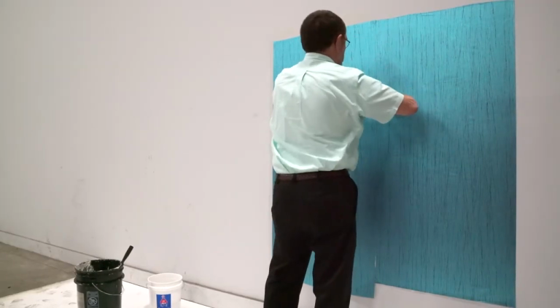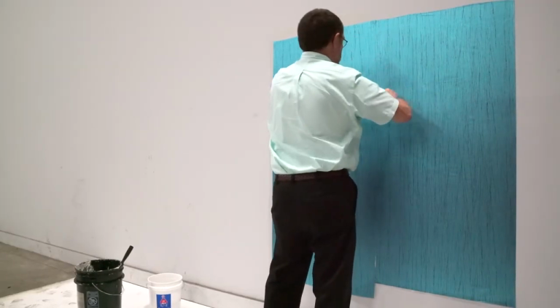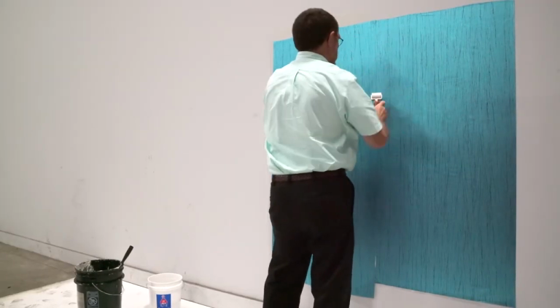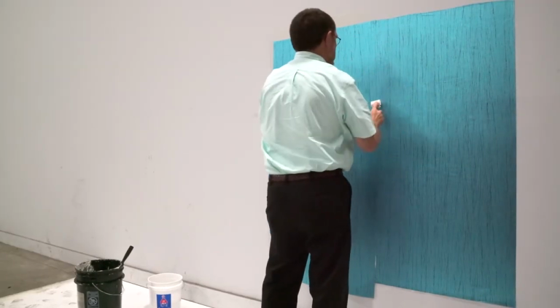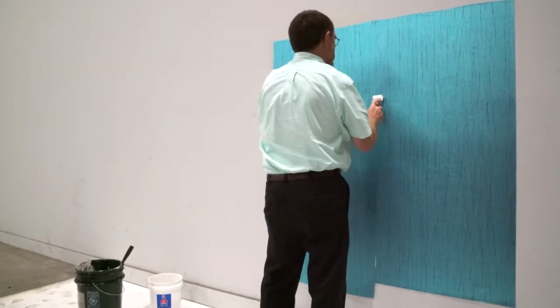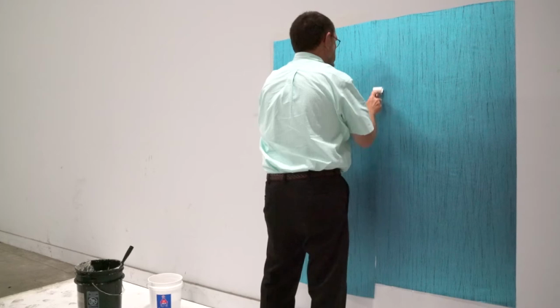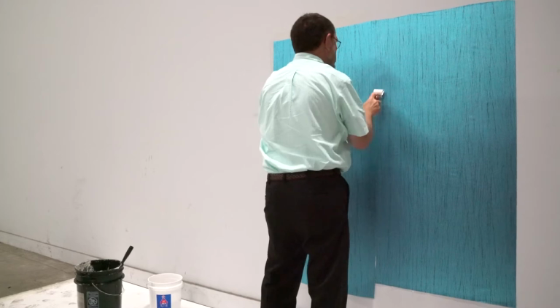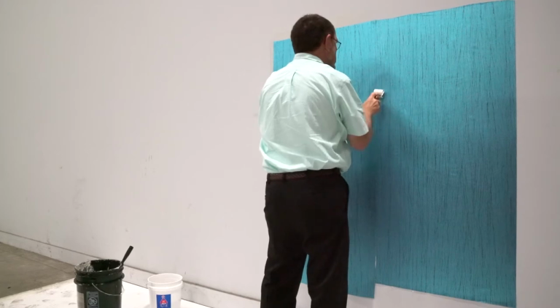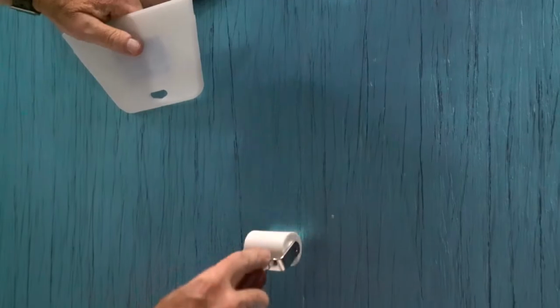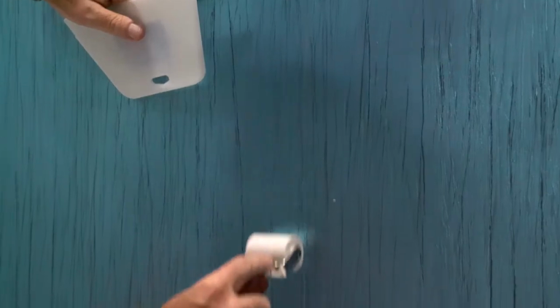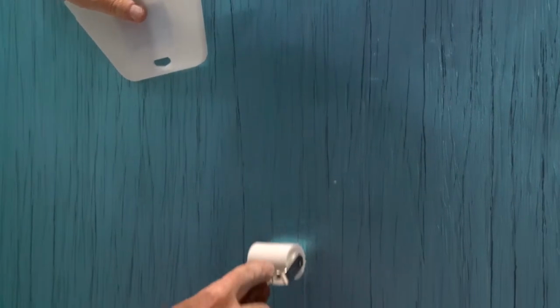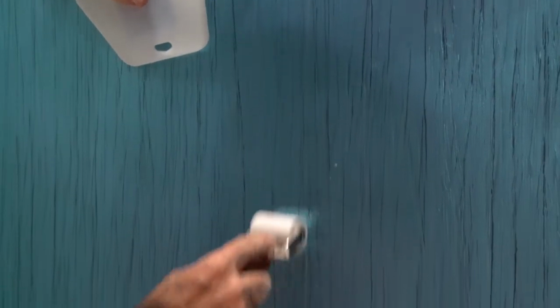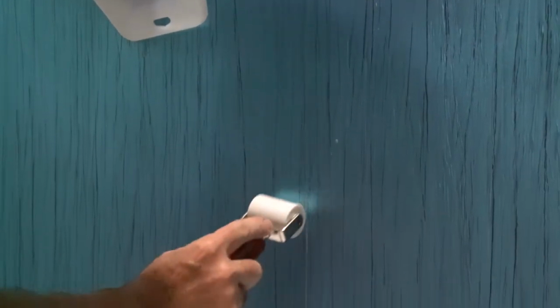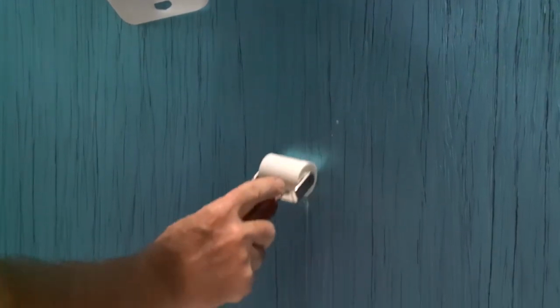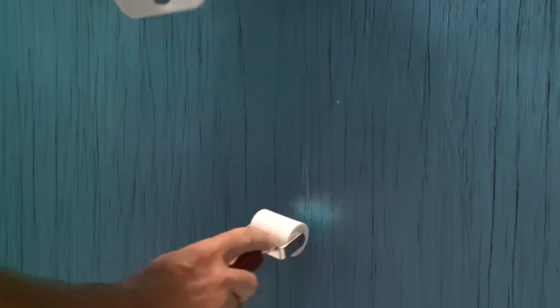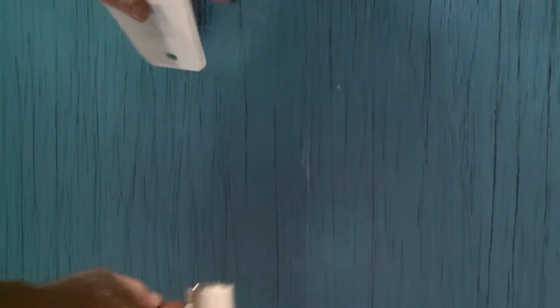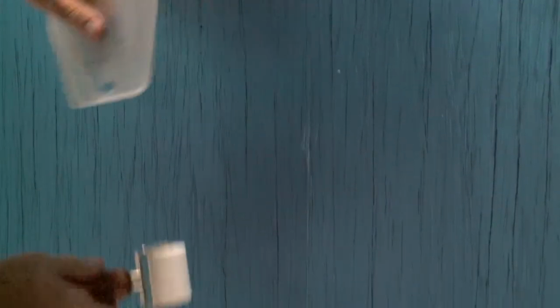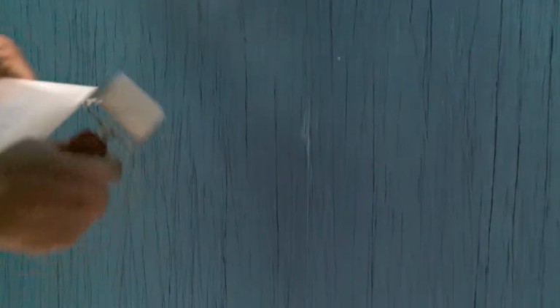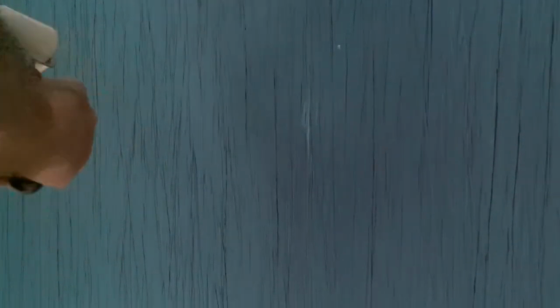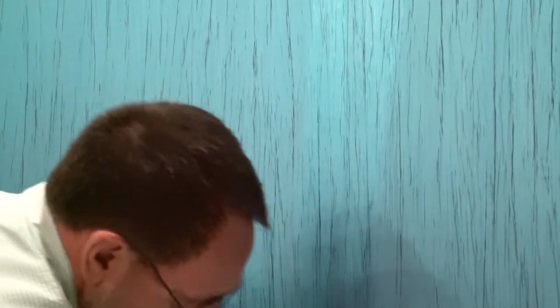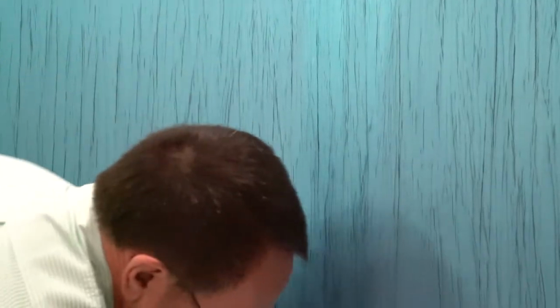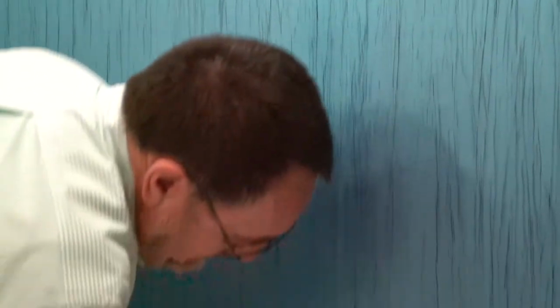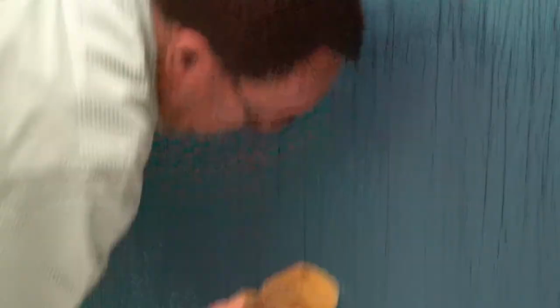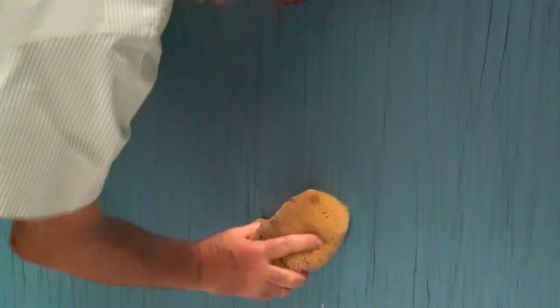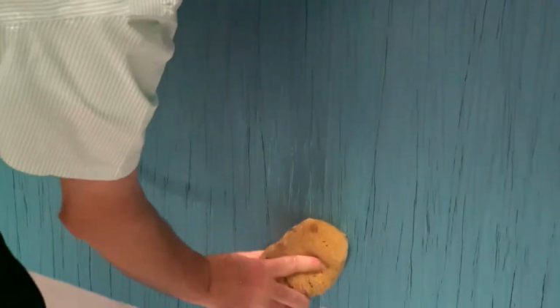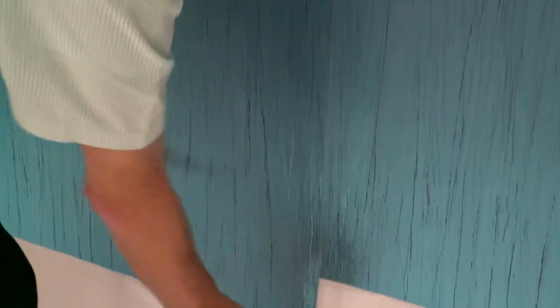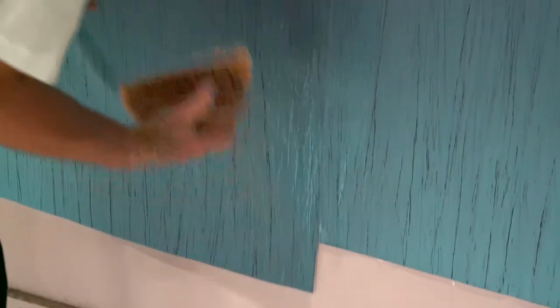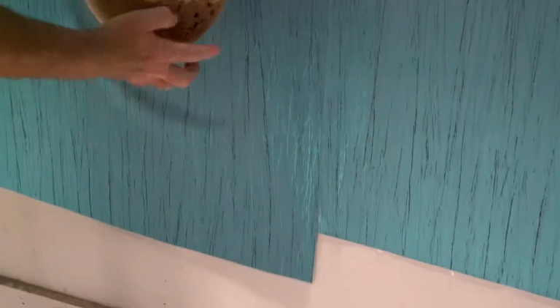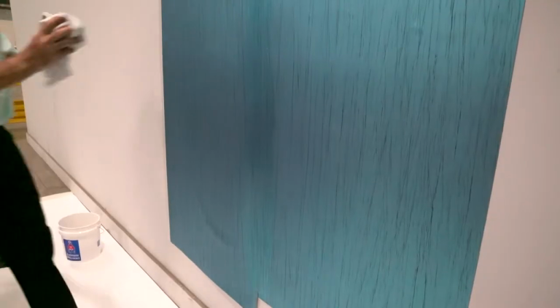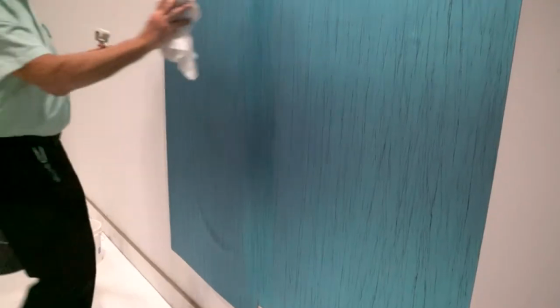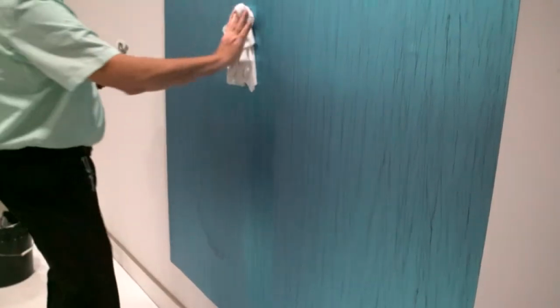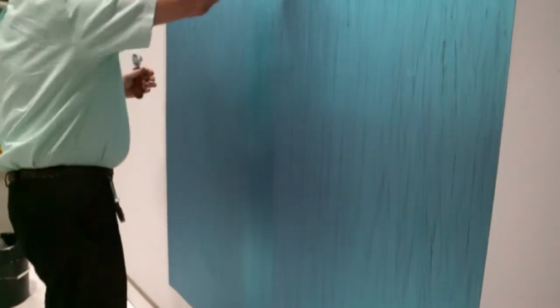Use a seam roller as needed. Sponge down and dry the installed material.